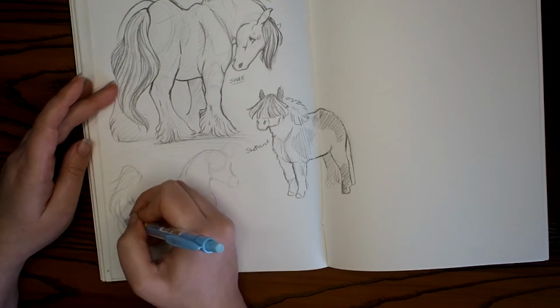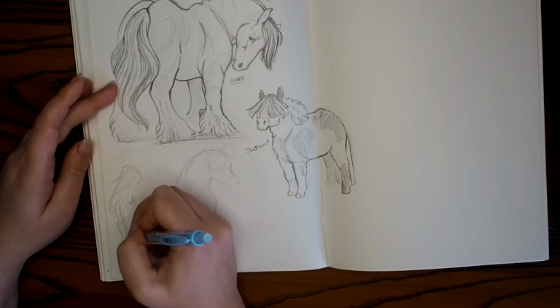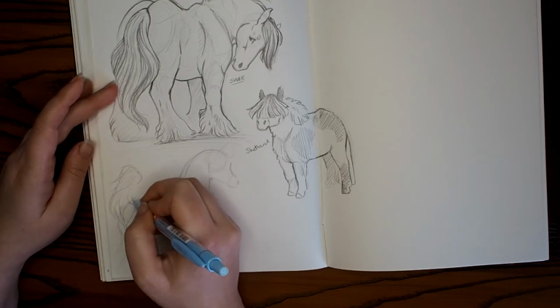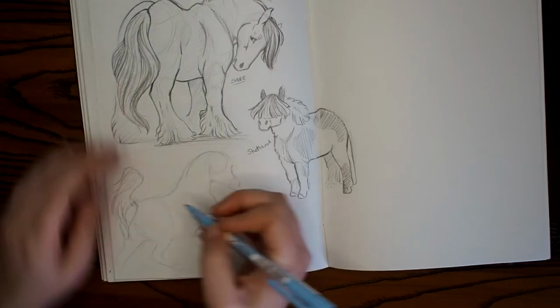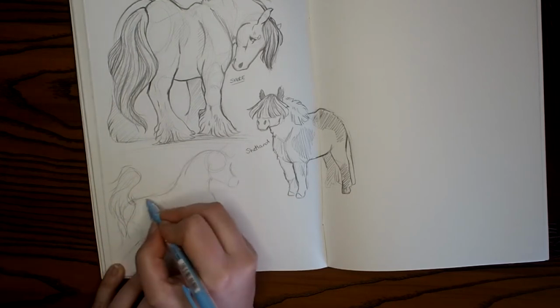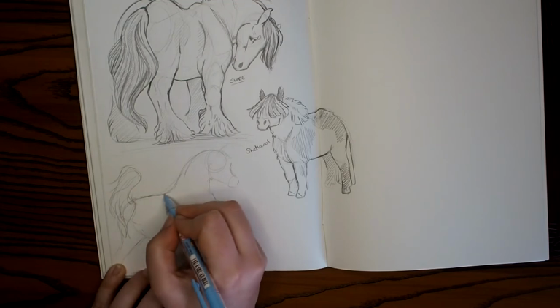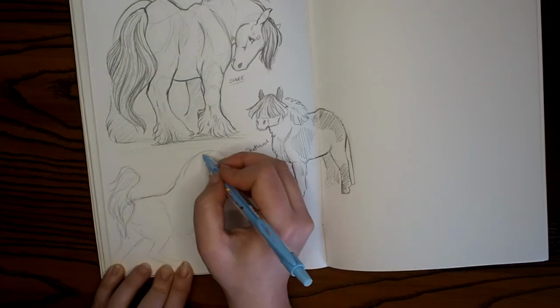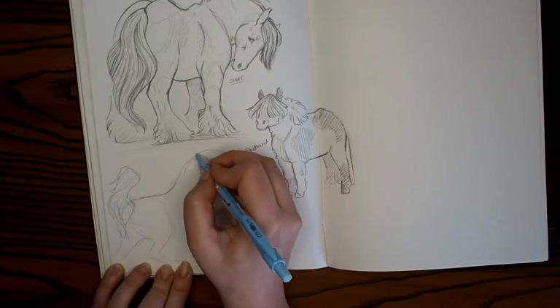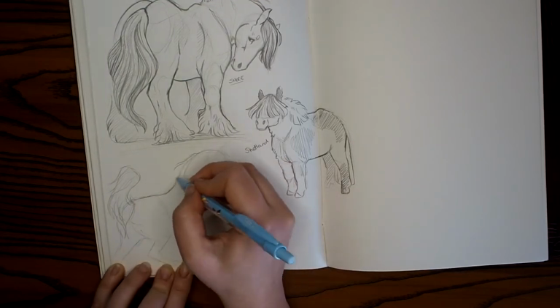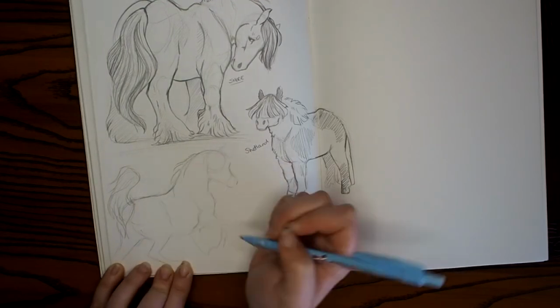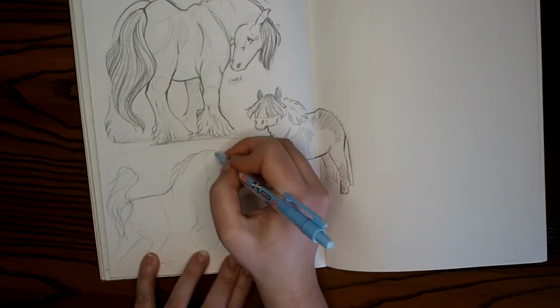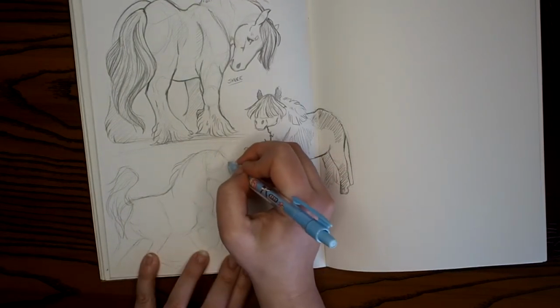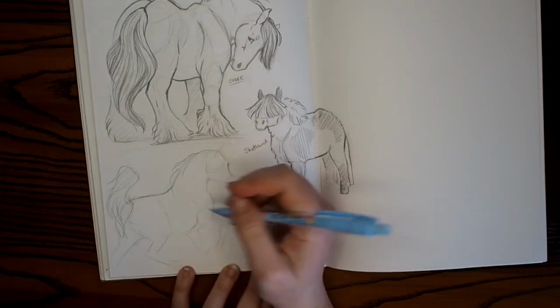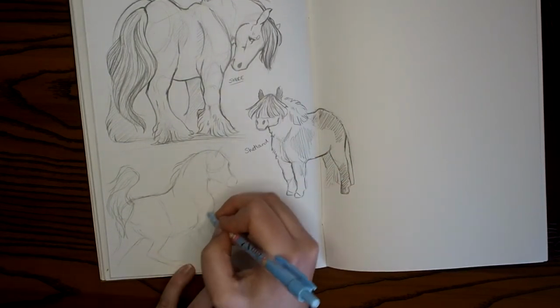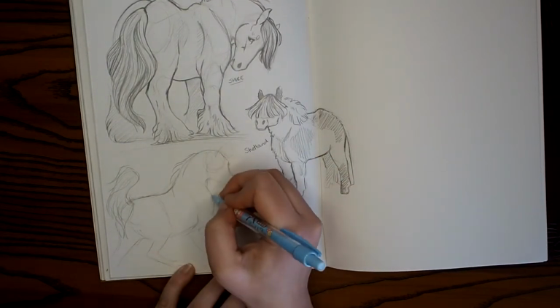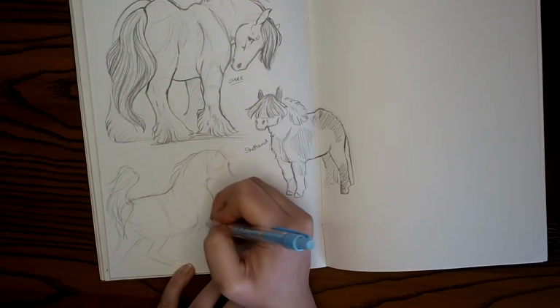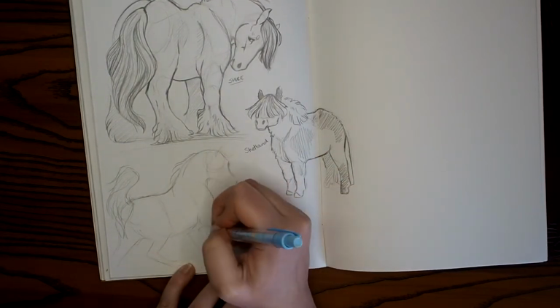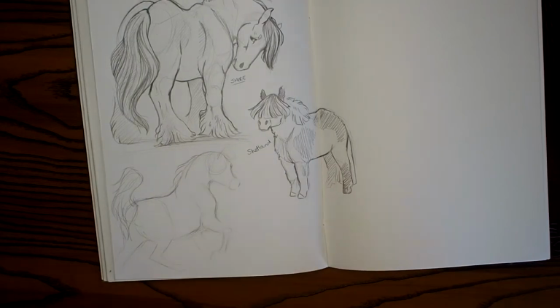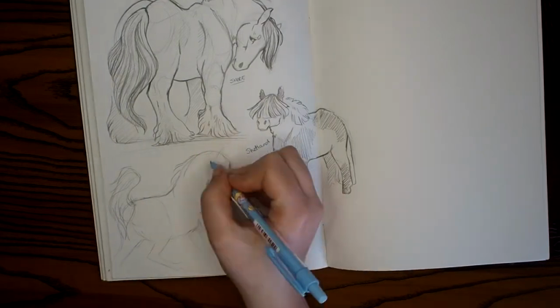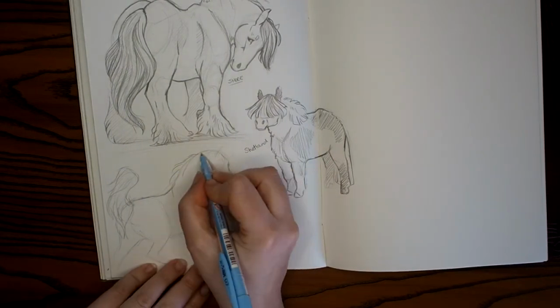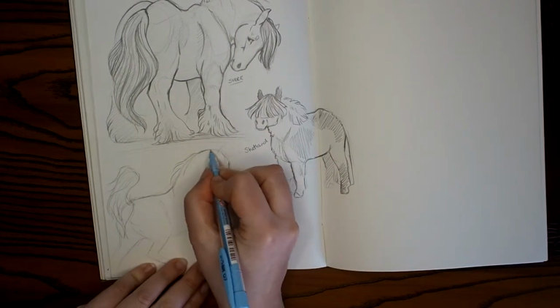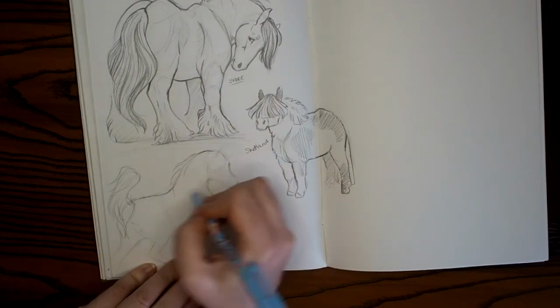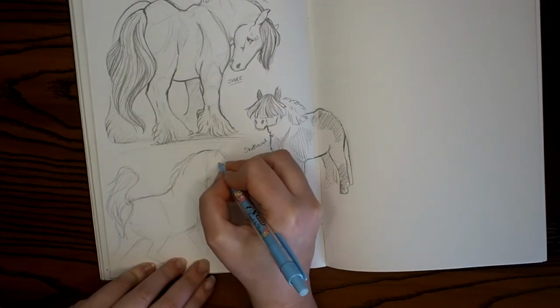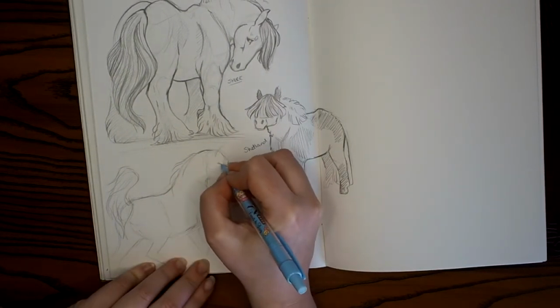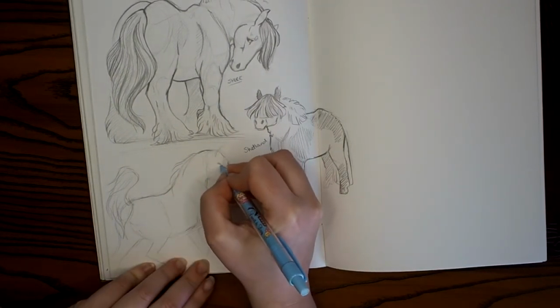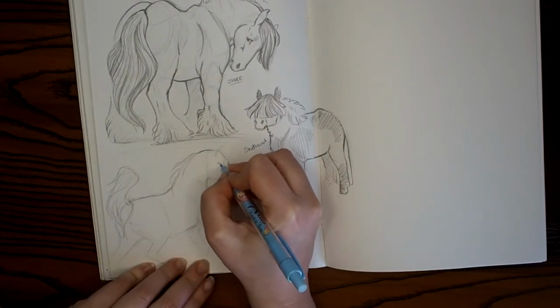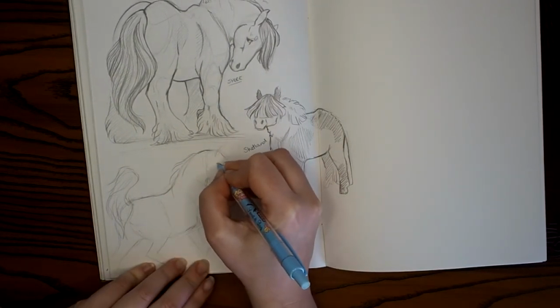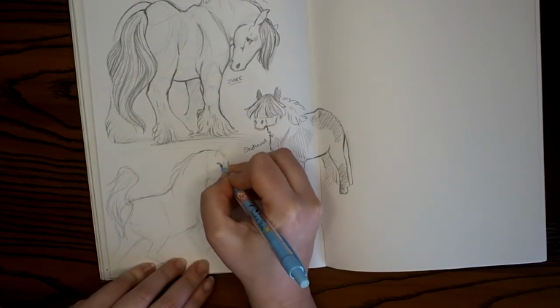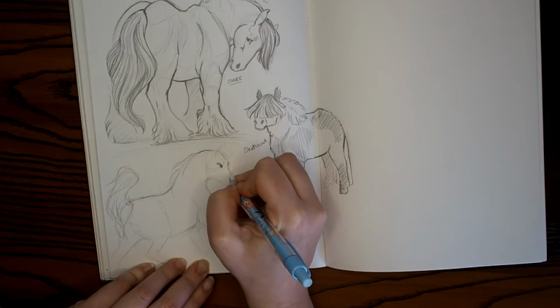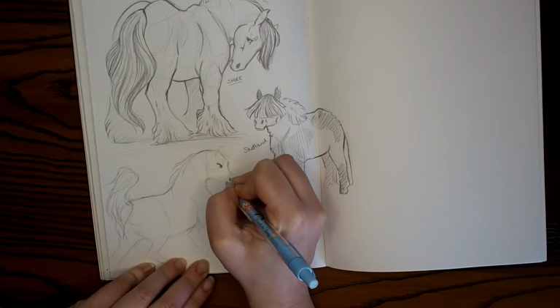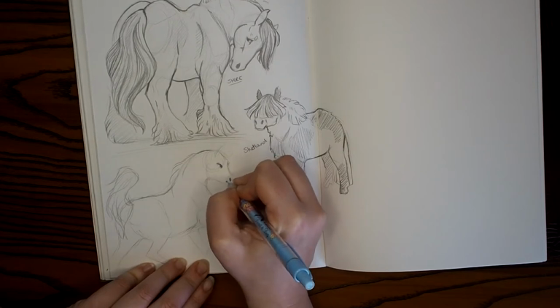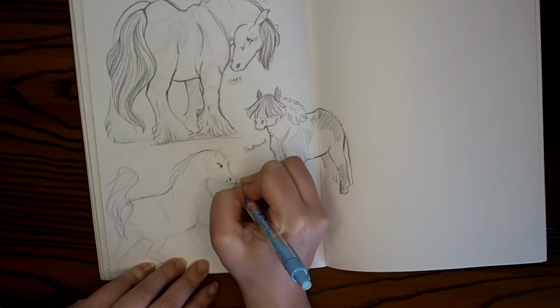I know it sounds crazy, I know it's a really bold claim, but I do believe it. And it's one of those things that as soon as you've got your confidence and you combine it with positivity and finding your reason why, suddenly there's a reason to go and put pencil to paper.